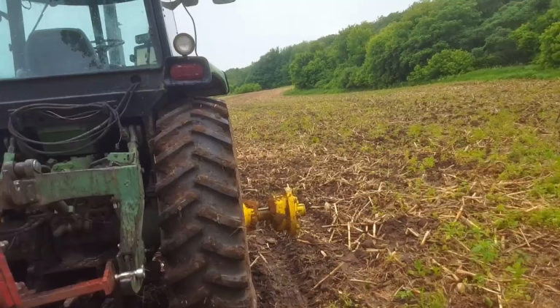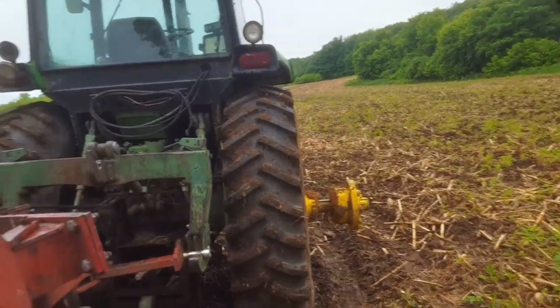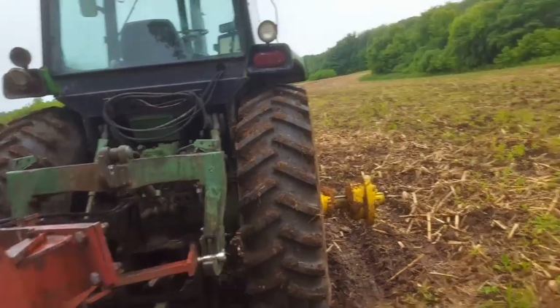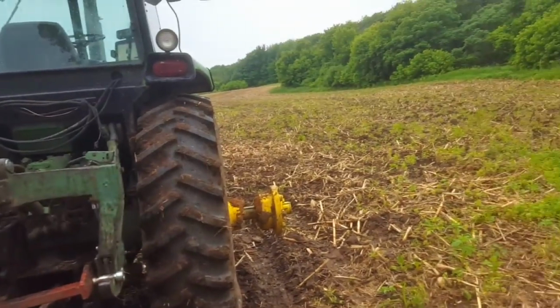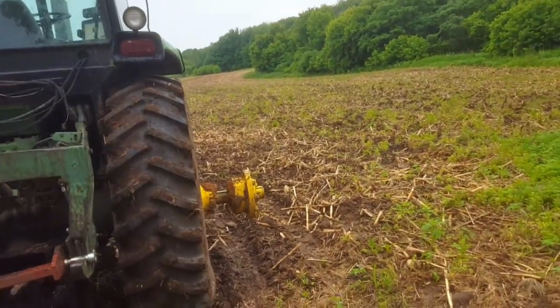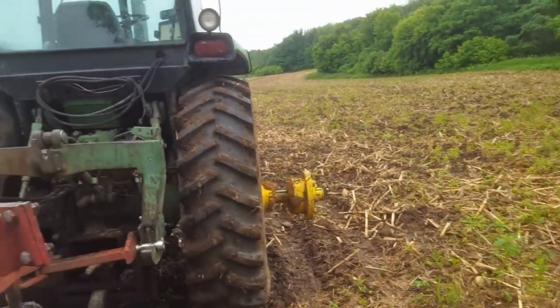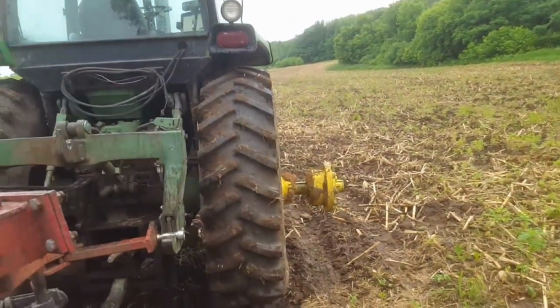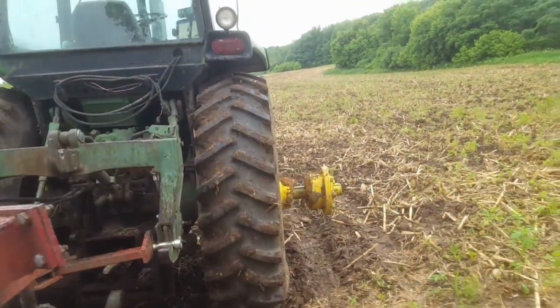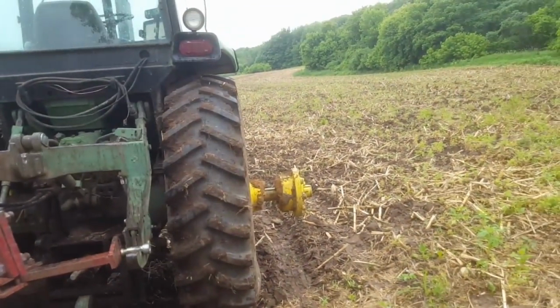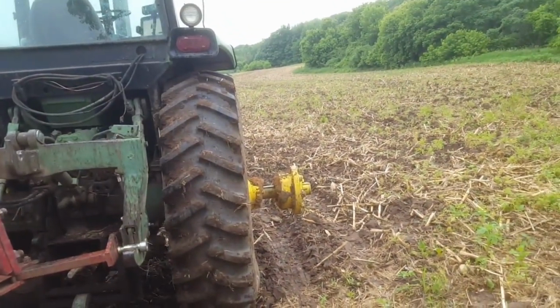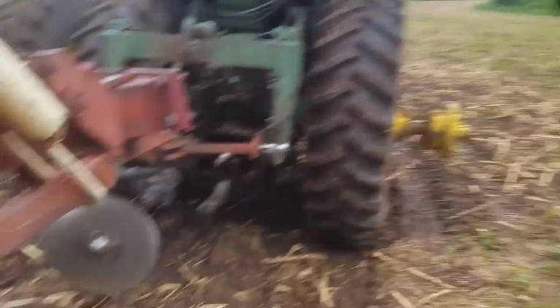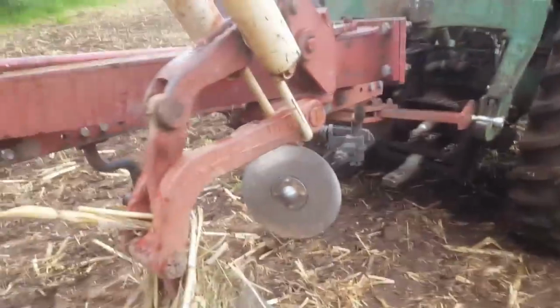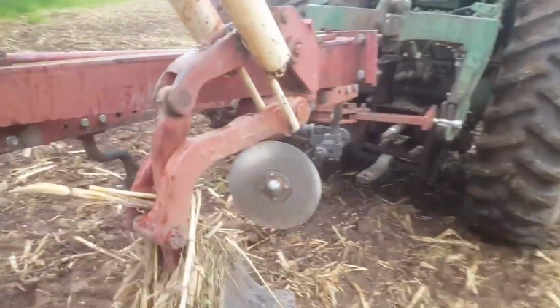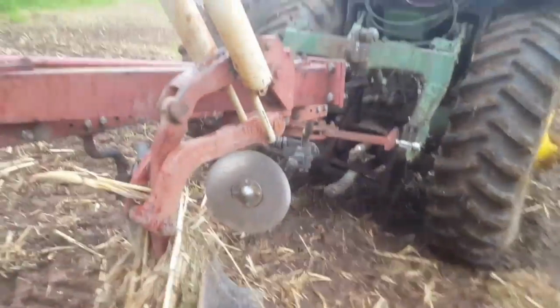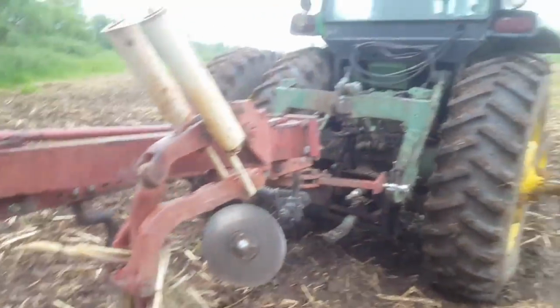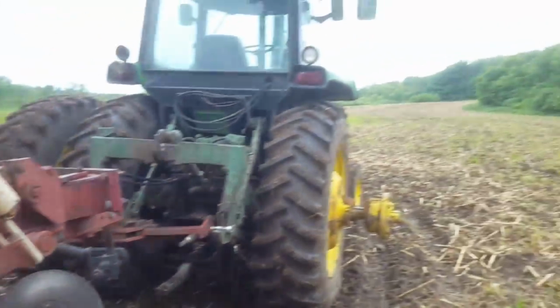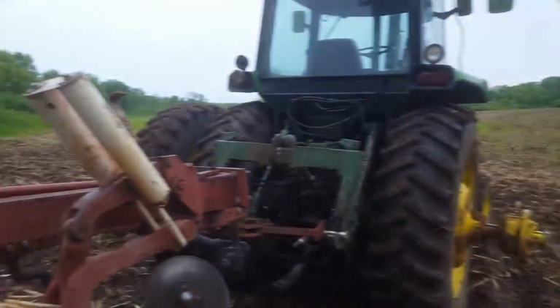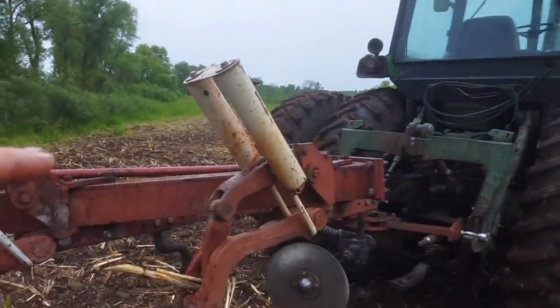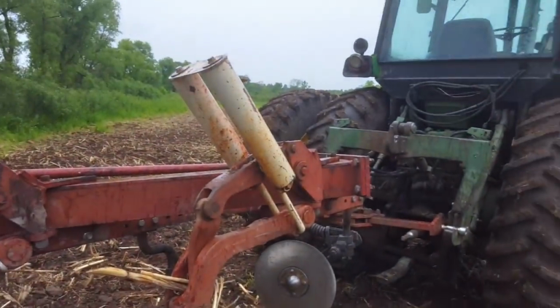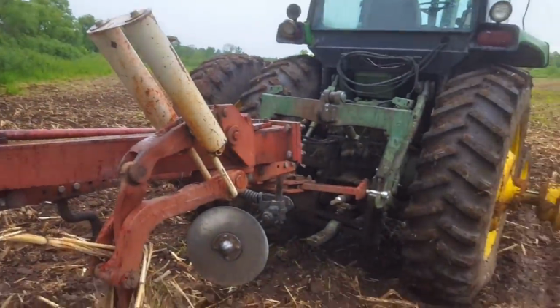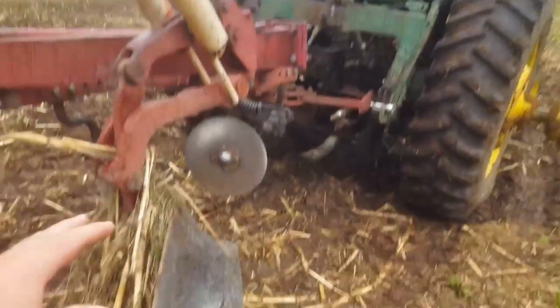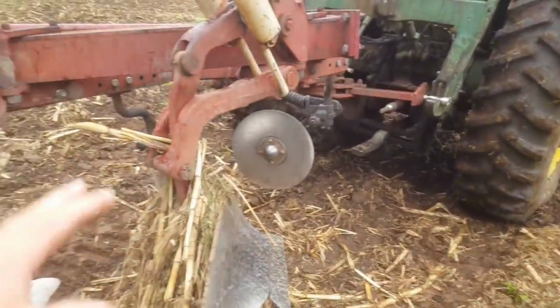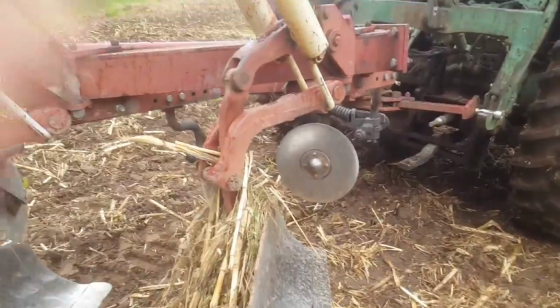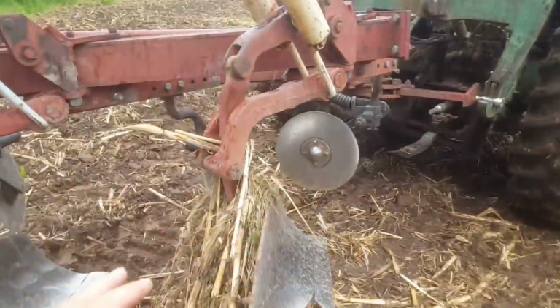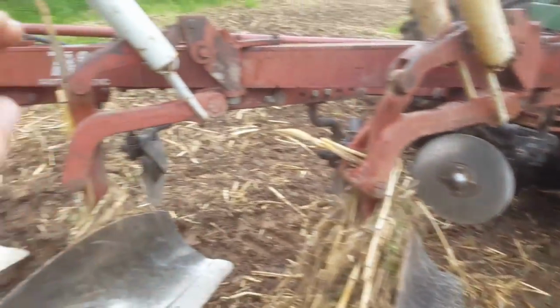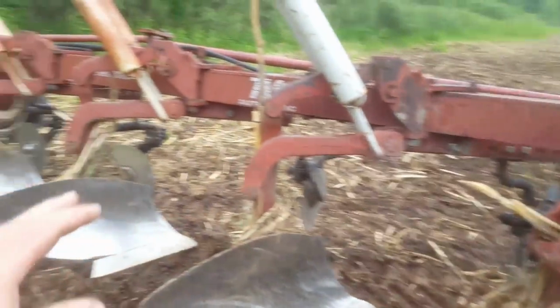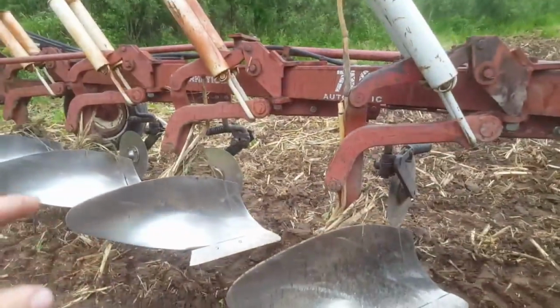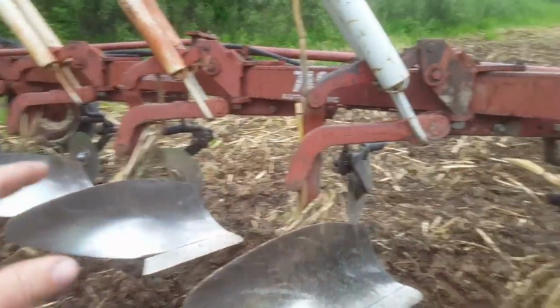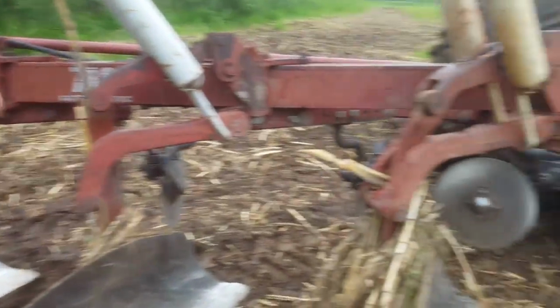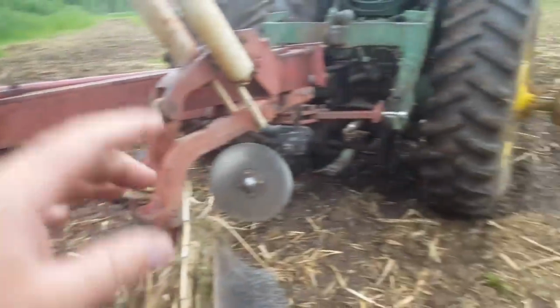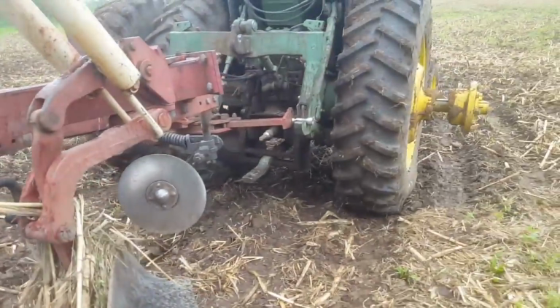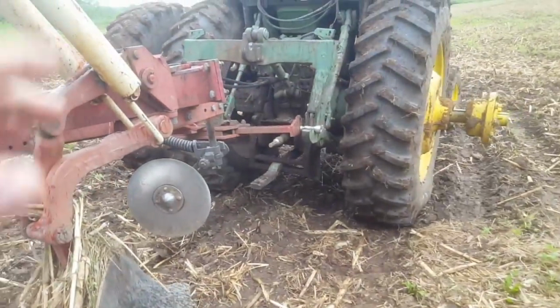This is probably the last plowing I do for five or ten years, unless I really need to shape up a field. A moldboard is a great tool — you can clean up and shape up a field very well with them. They have a million positives. They're a great tool to use.